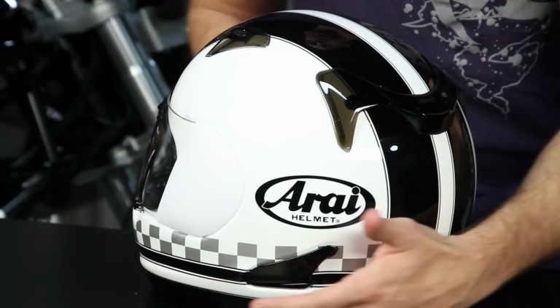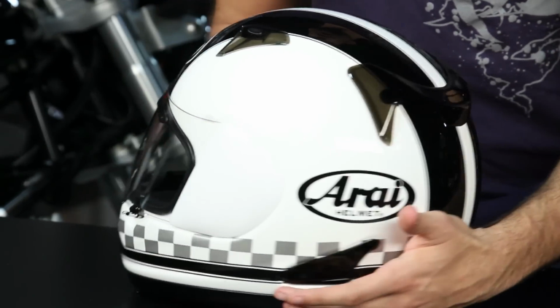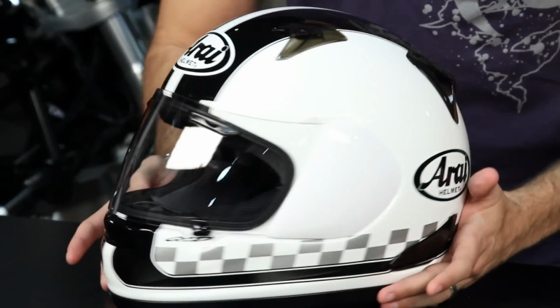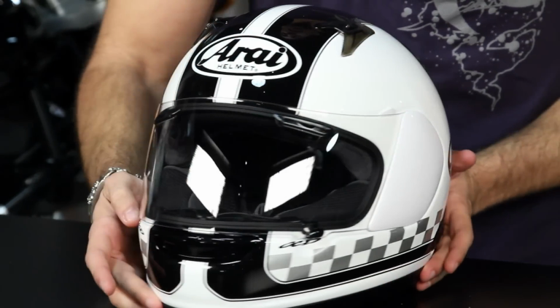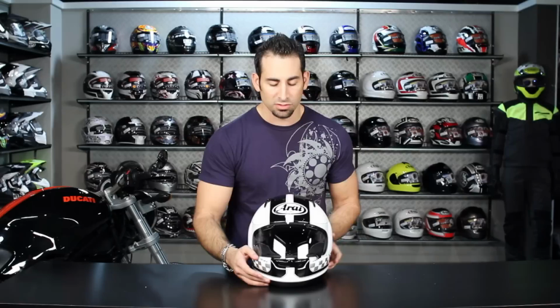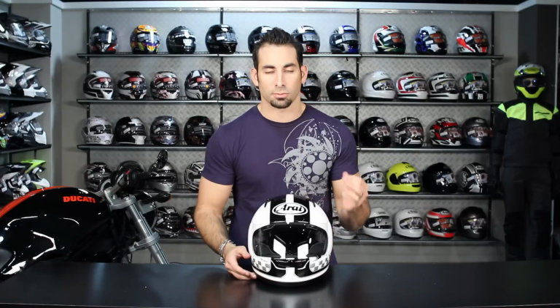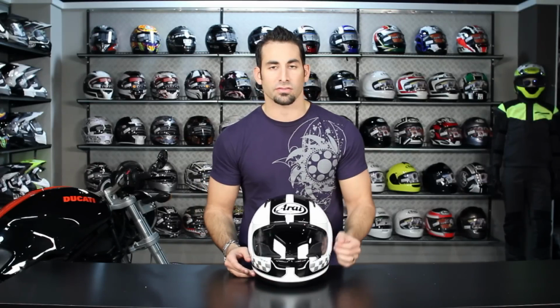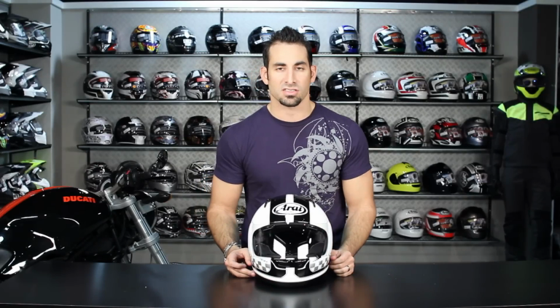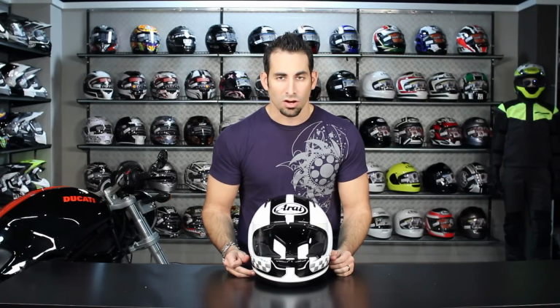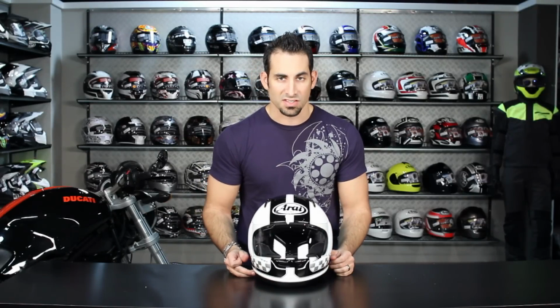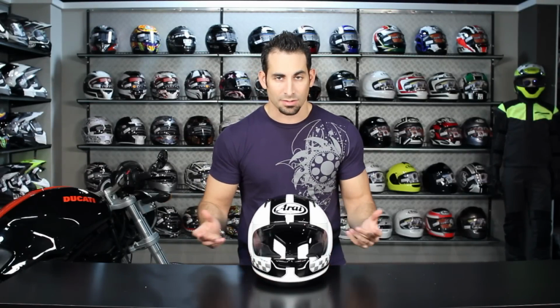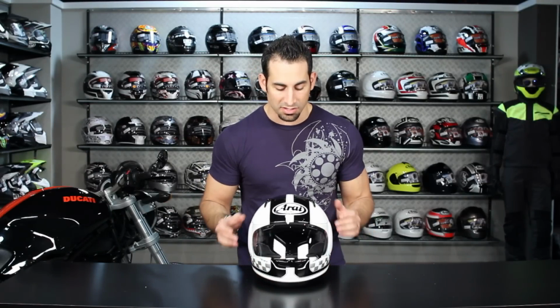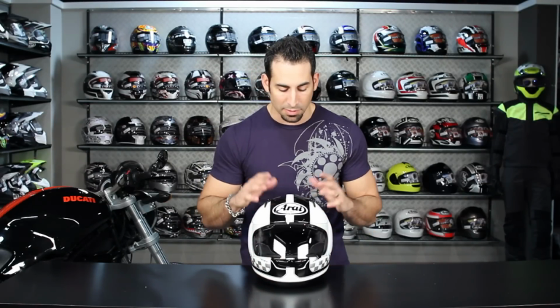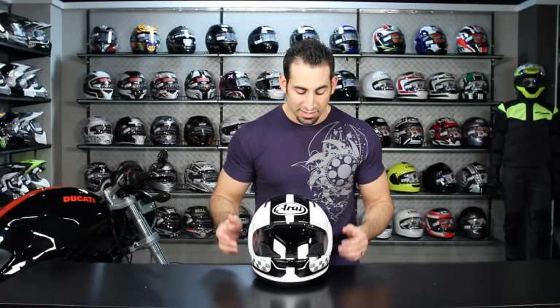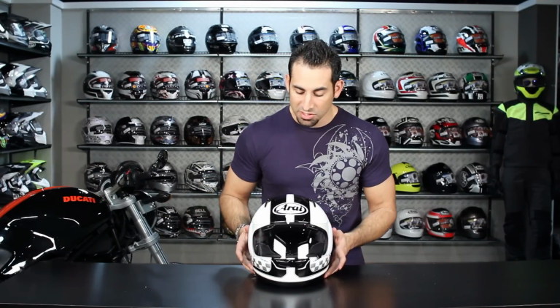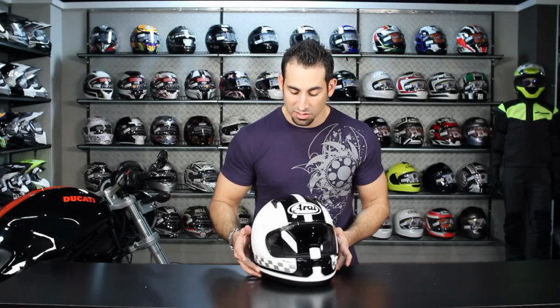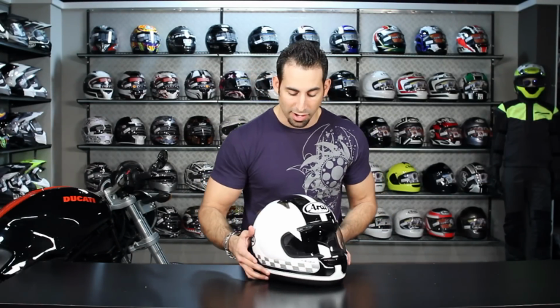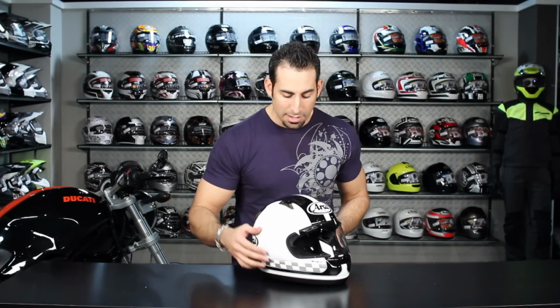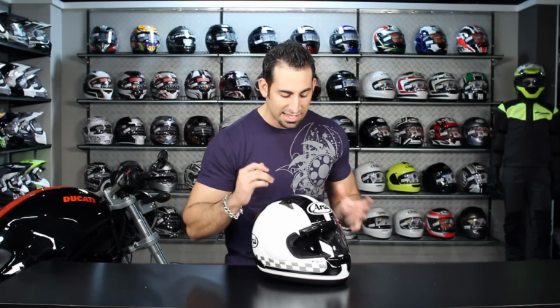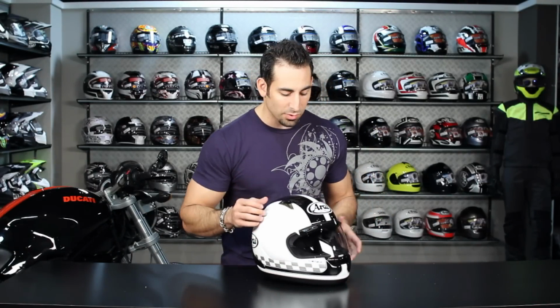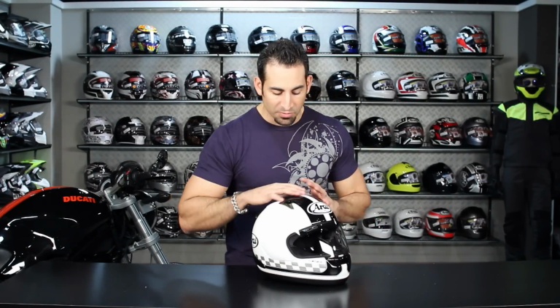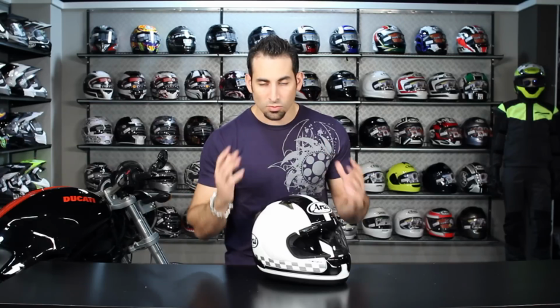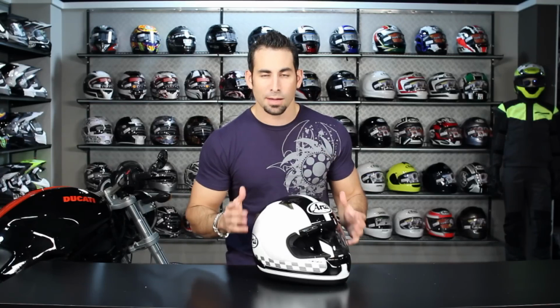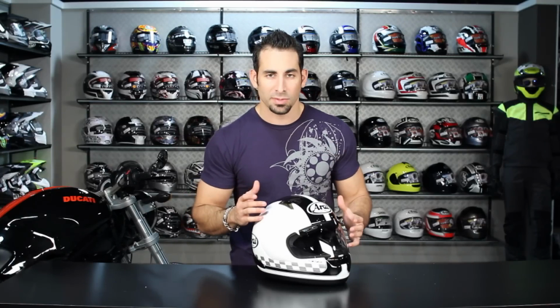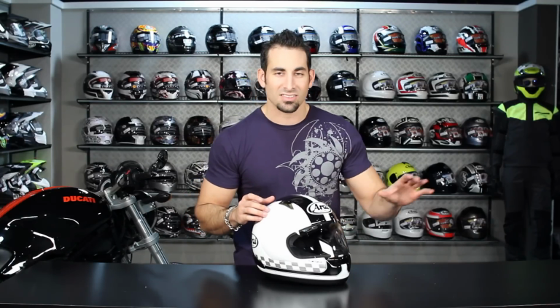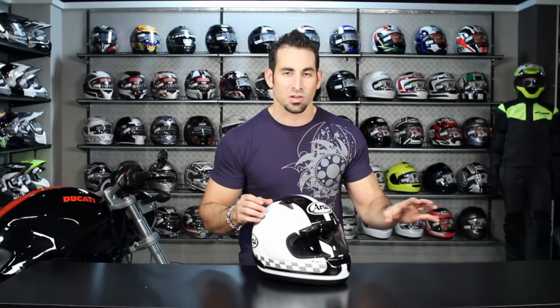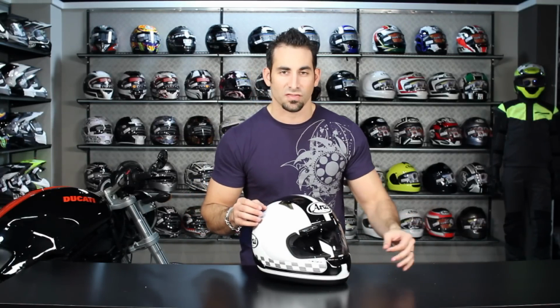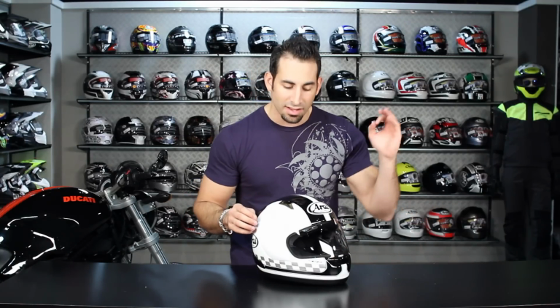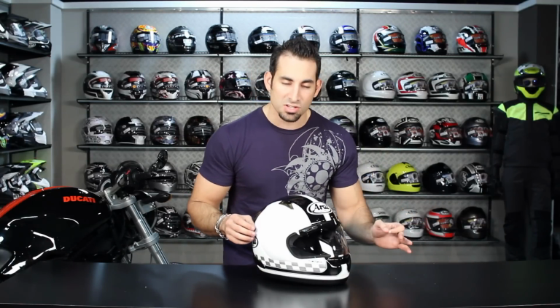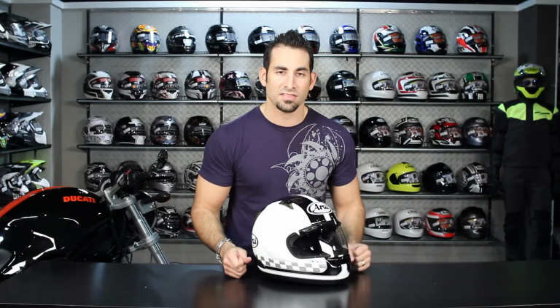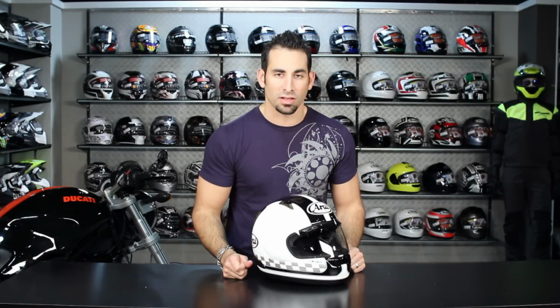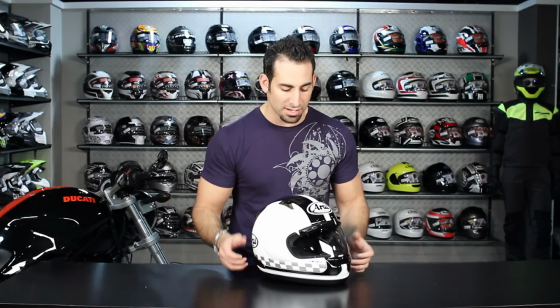What you need to know is that we have a full detailed breakdown of the RX-Q on RevZilla.com on the RX-Q product page. In this video, we just wanted to touch on the graphics, but the key takeaway is that this is Arai's top-end helmet outside of the Corsair 5. The Corsair 5 is a pro-level race helmet.